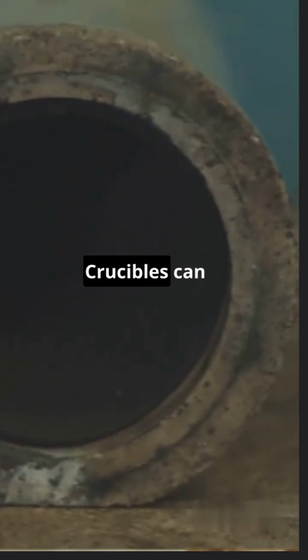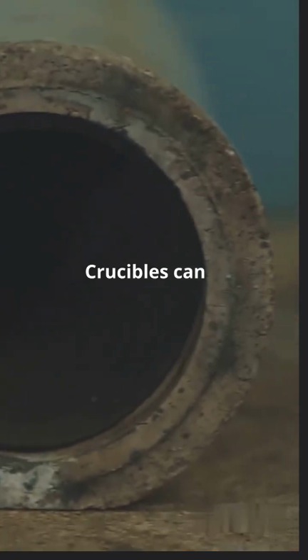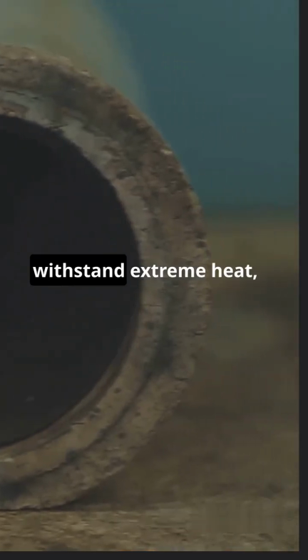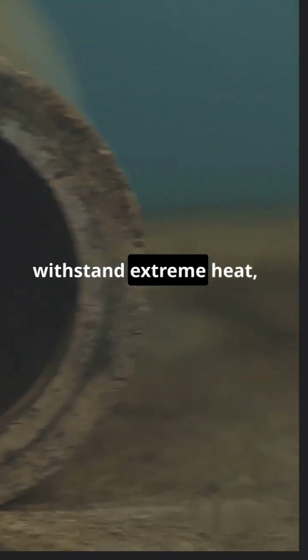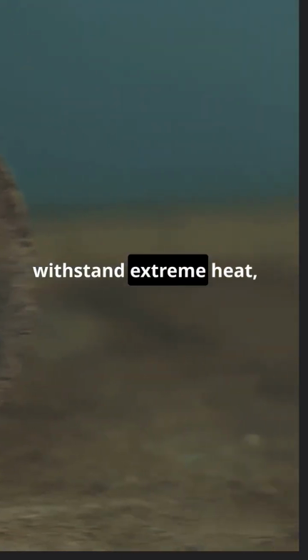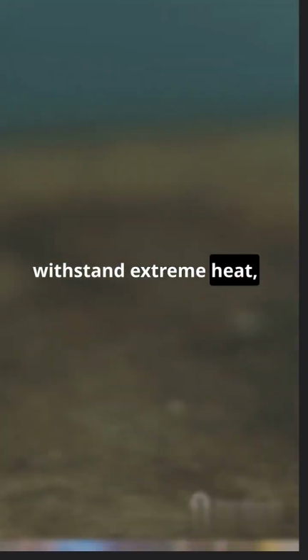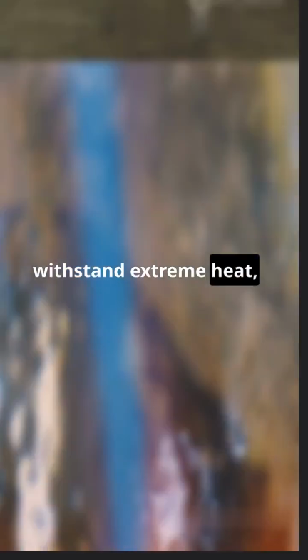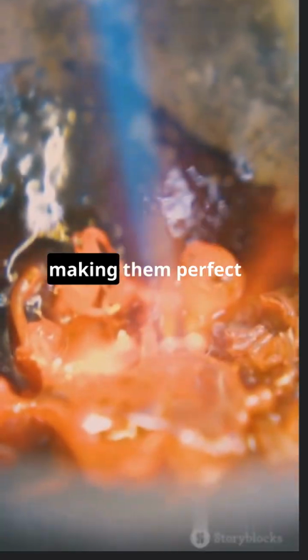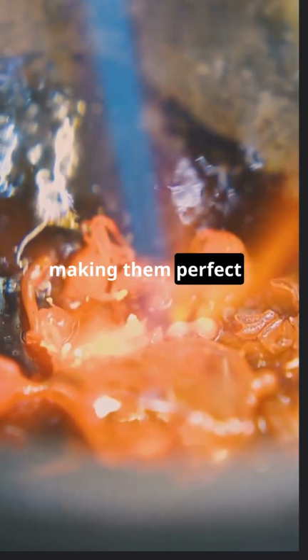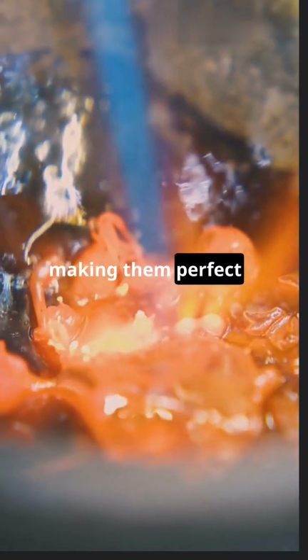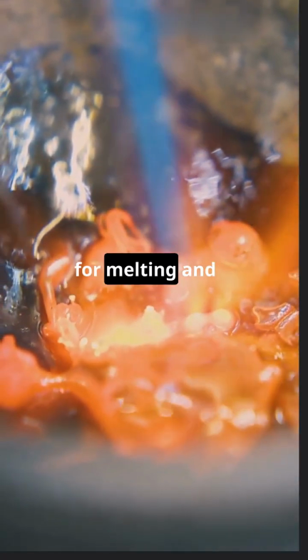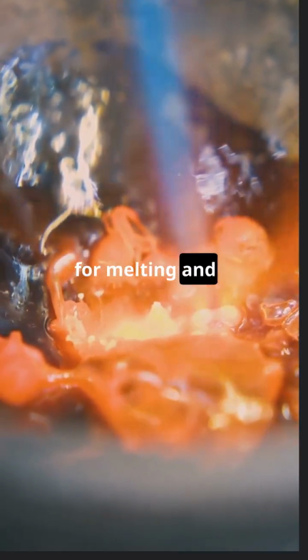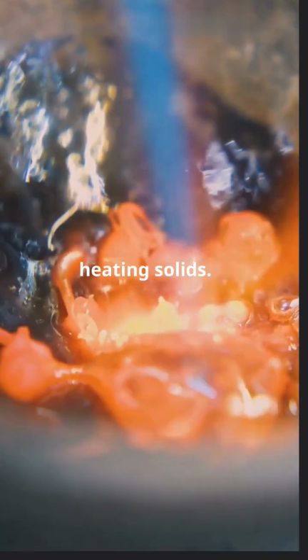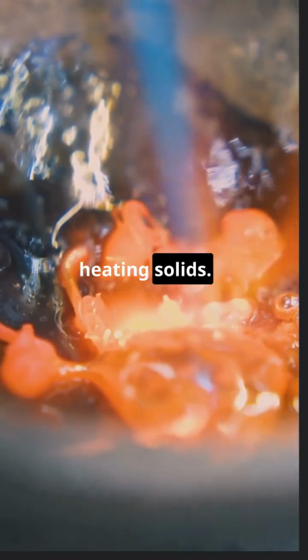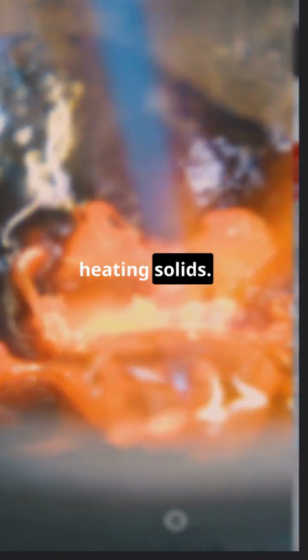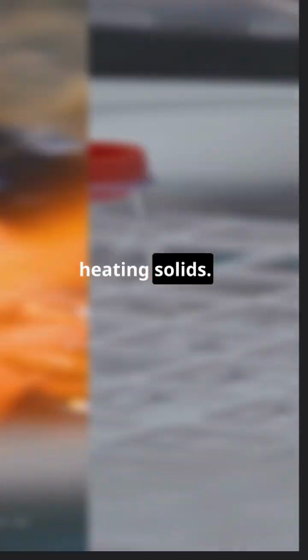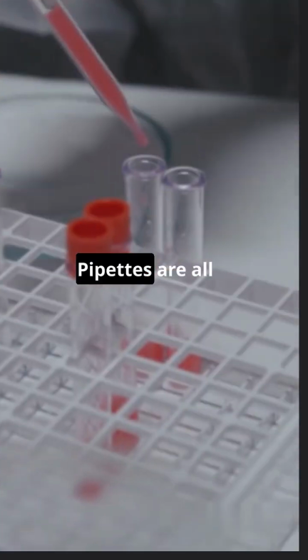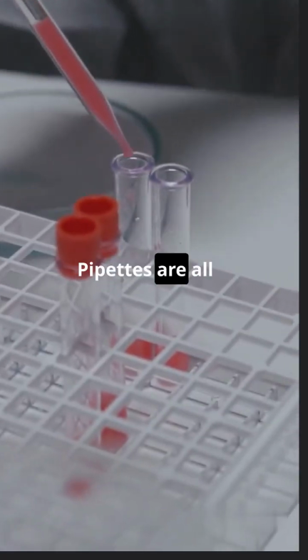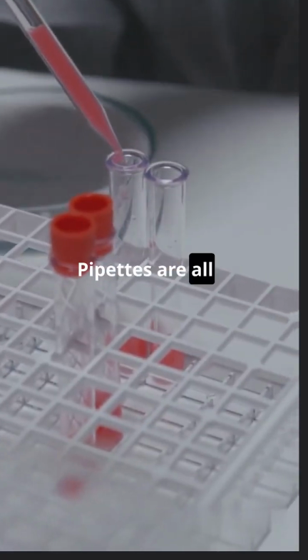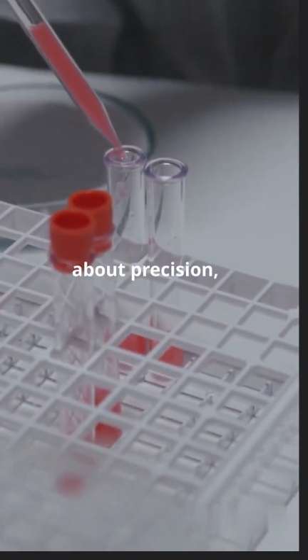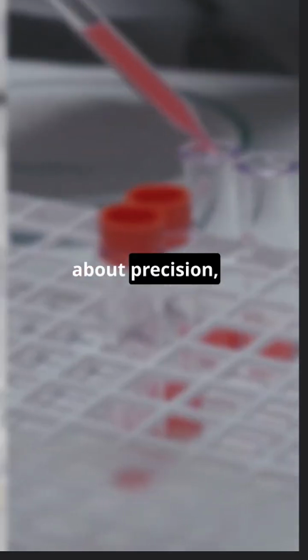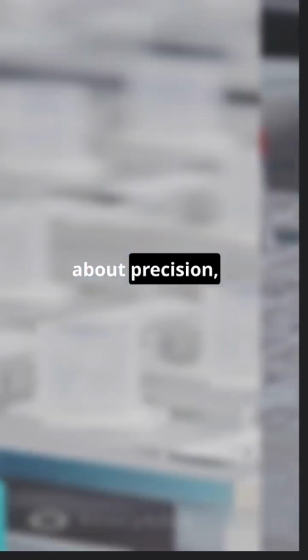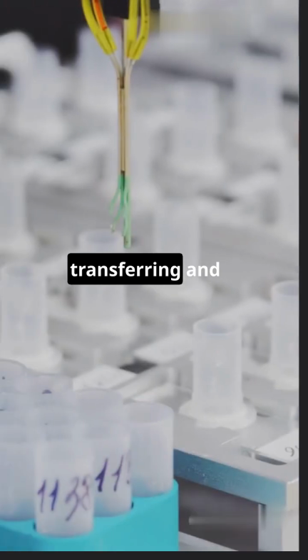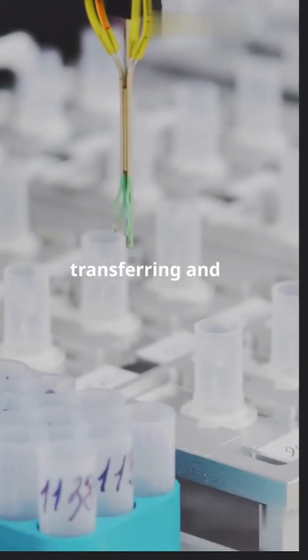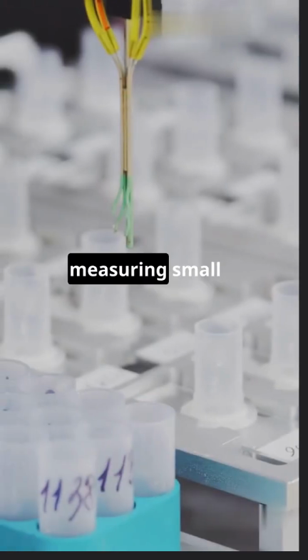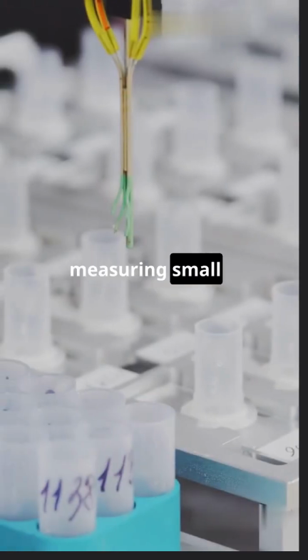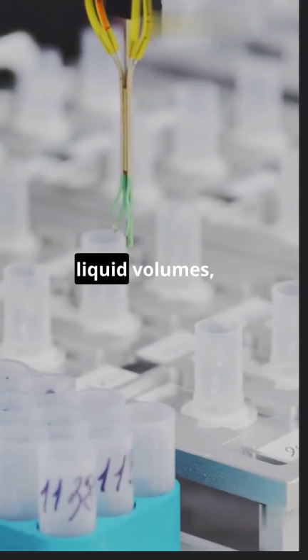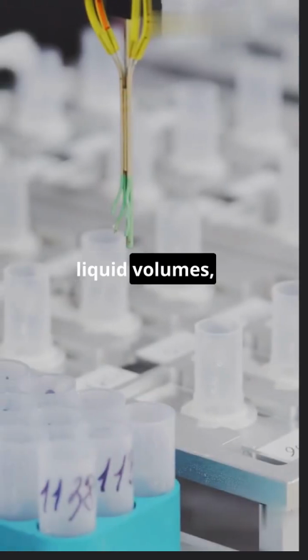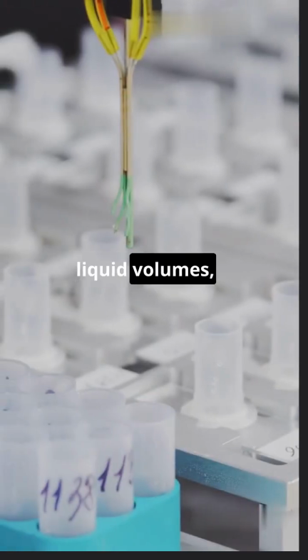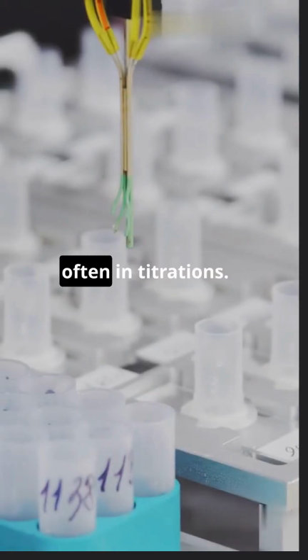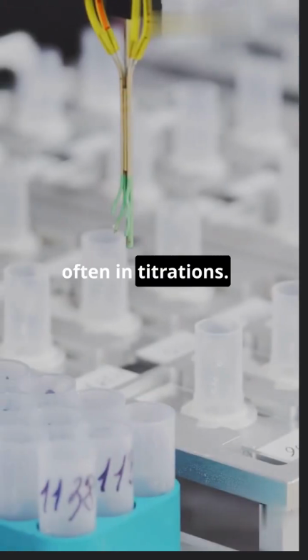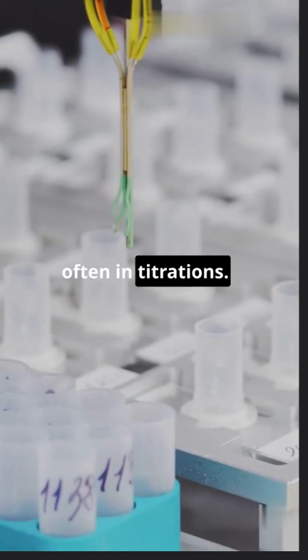Crucibles can withstand extreme heat, making them perfect for melting and heating solids. Pipettes are all about precision, transferring and measuring small liquid volumes, often in titrations.